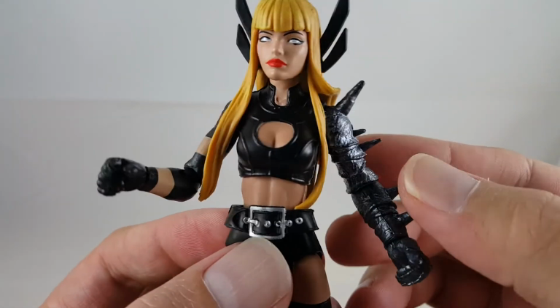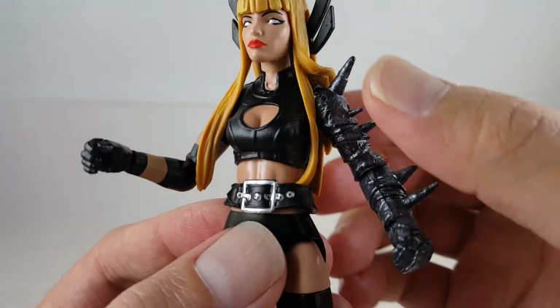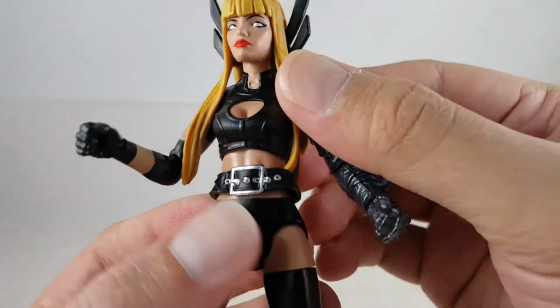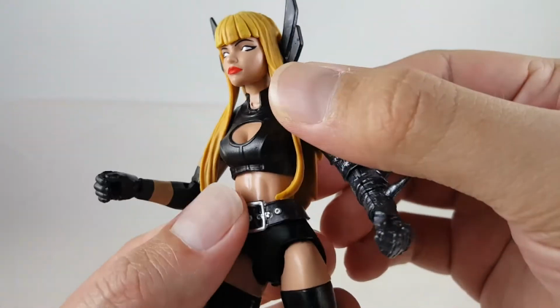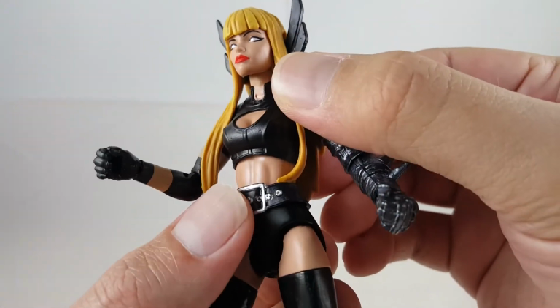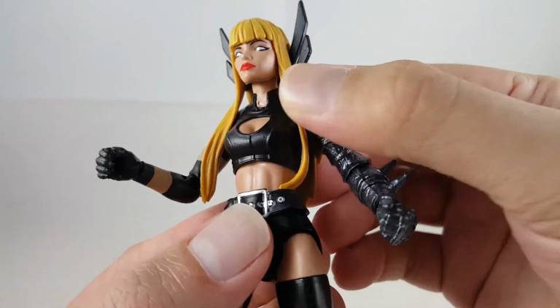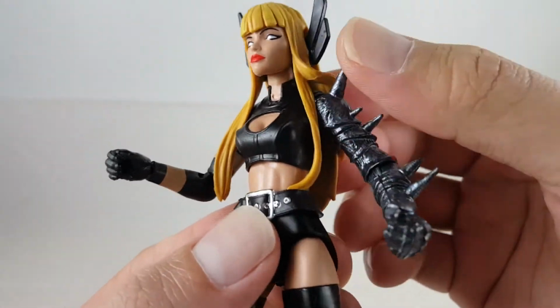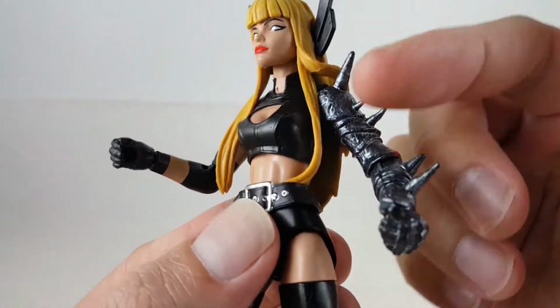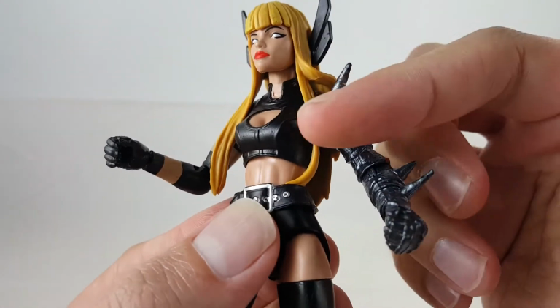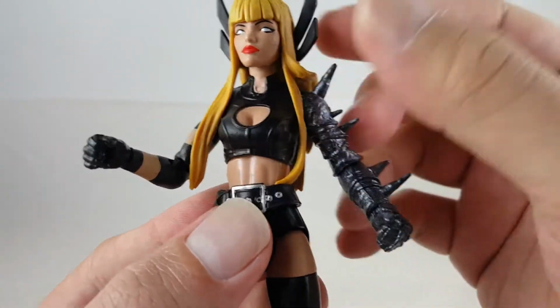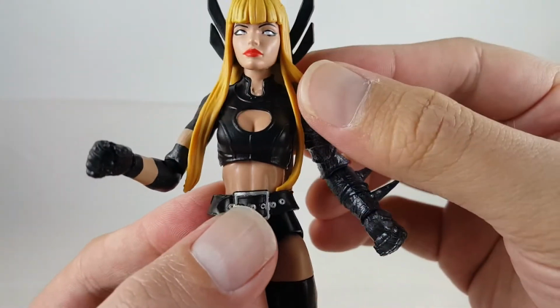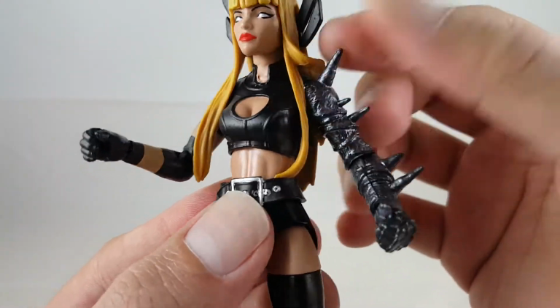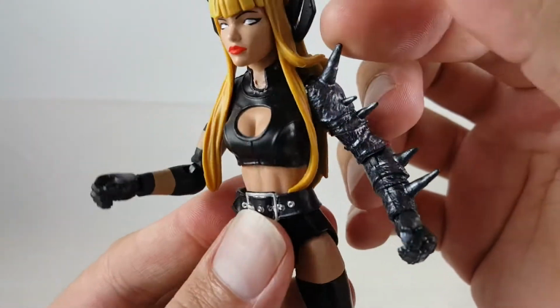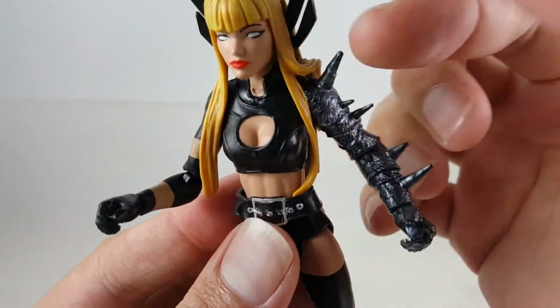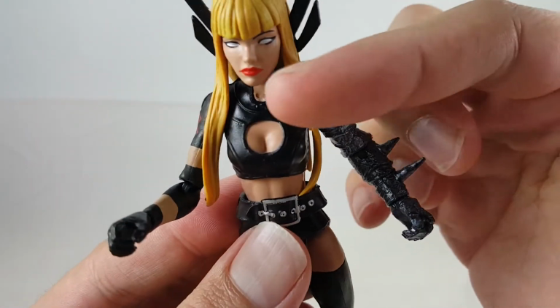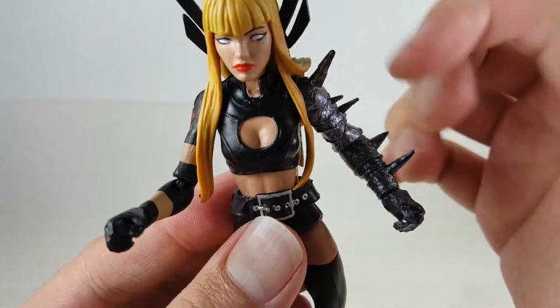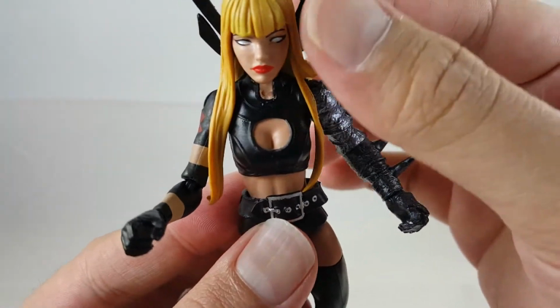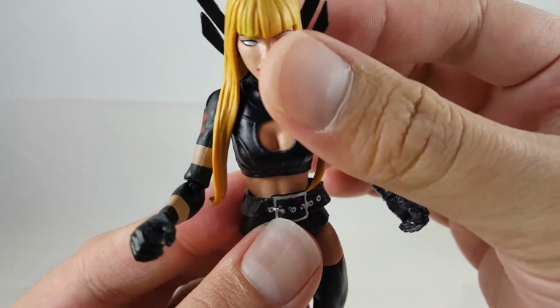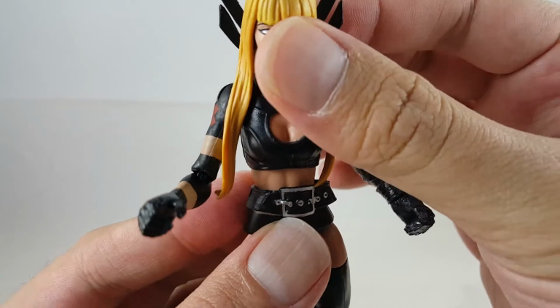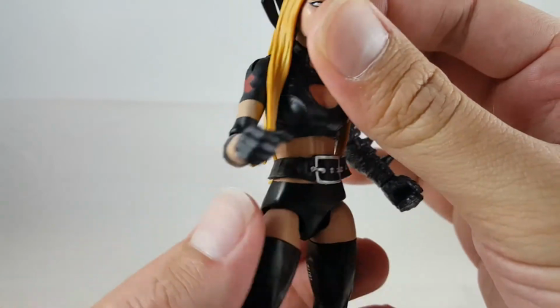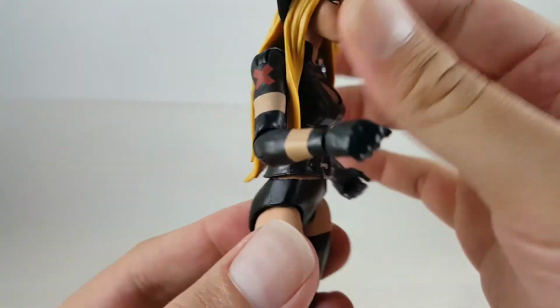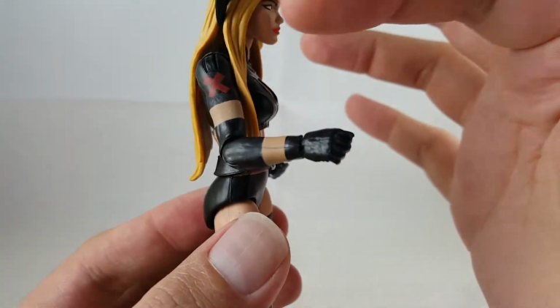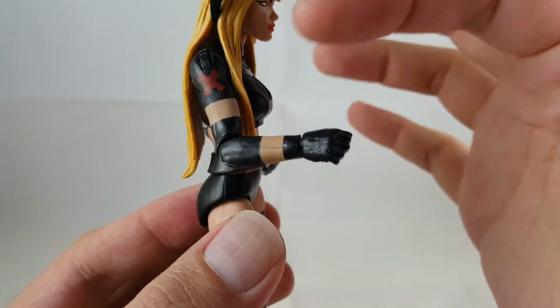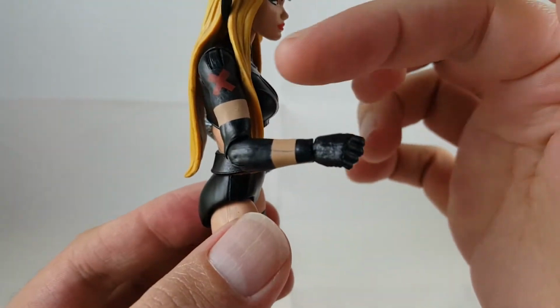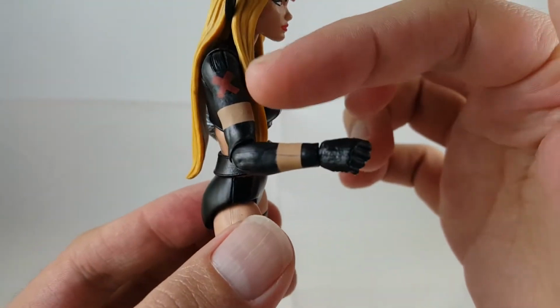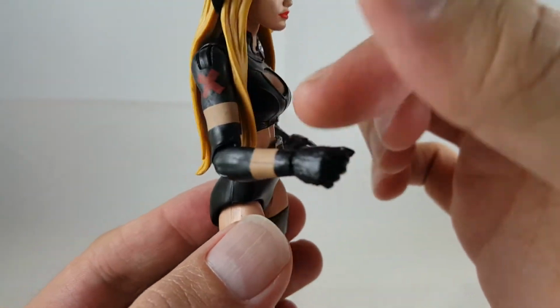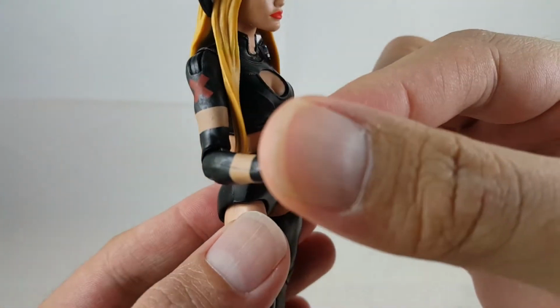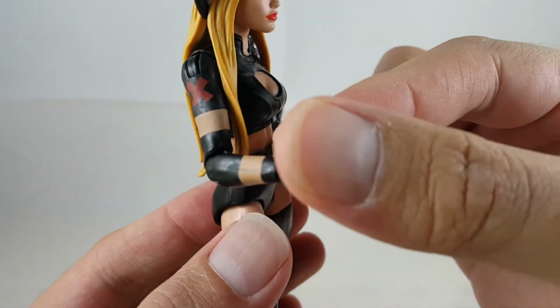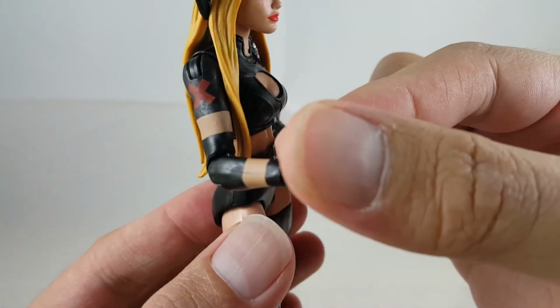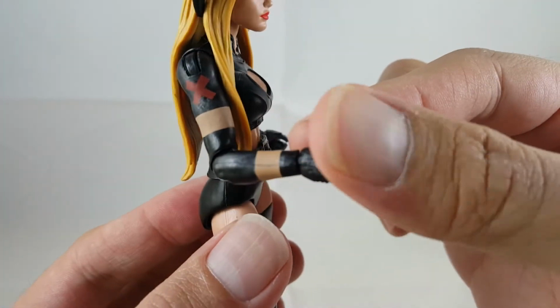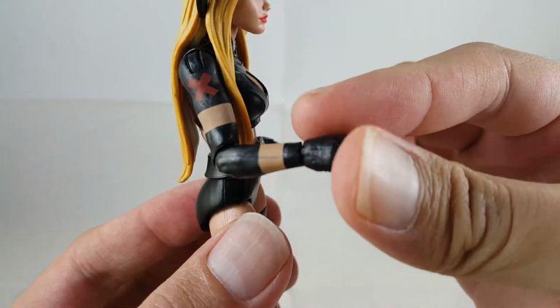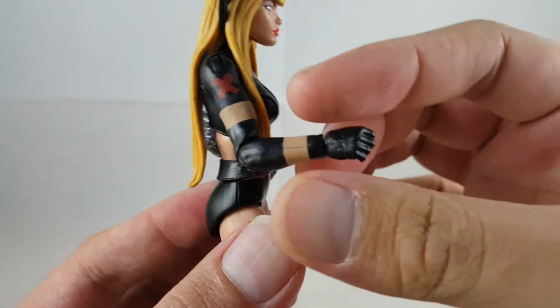You can kind of see the rivets on her suit, you can kind of see the stitching — I think that looks really cool. Going along the arm again, you can see the red X. I think that turned out very clean.